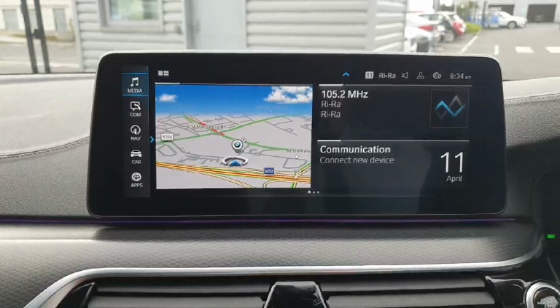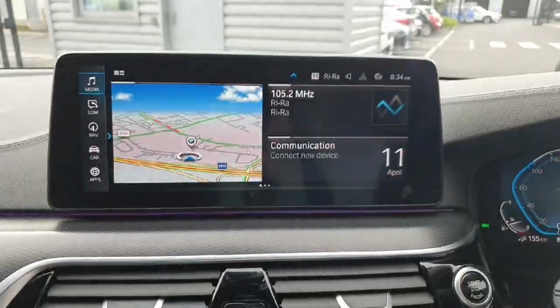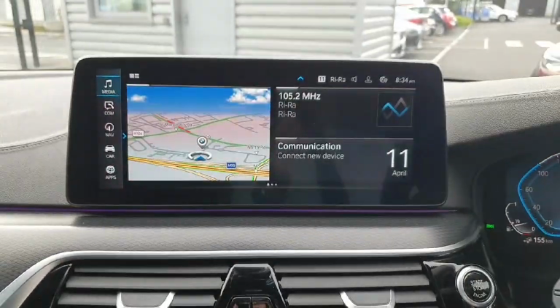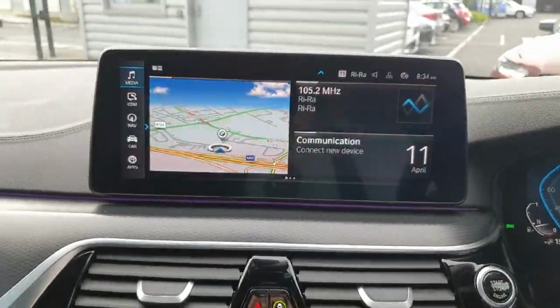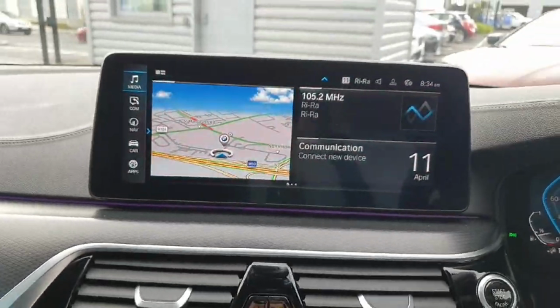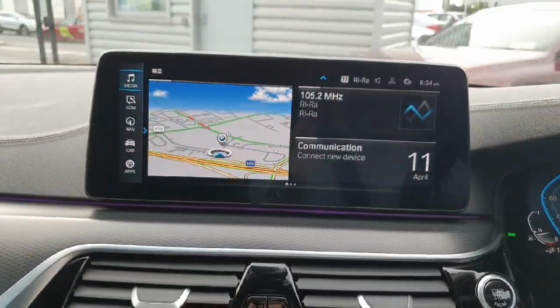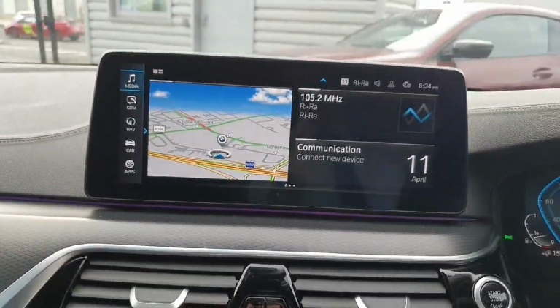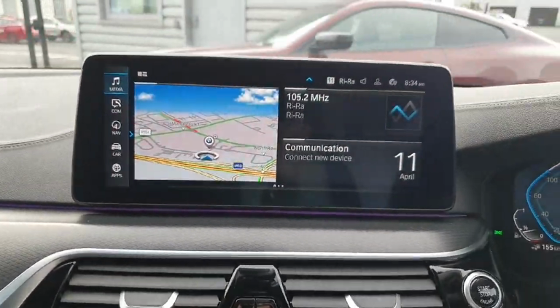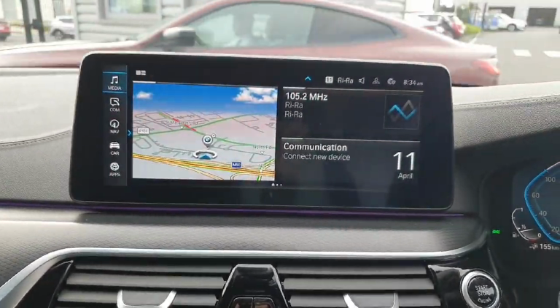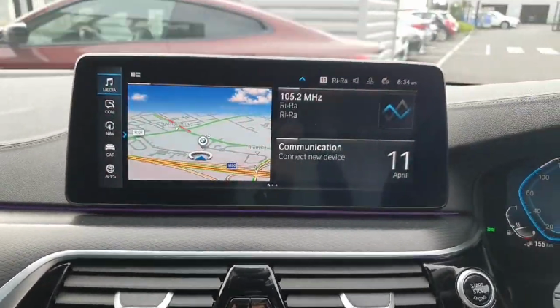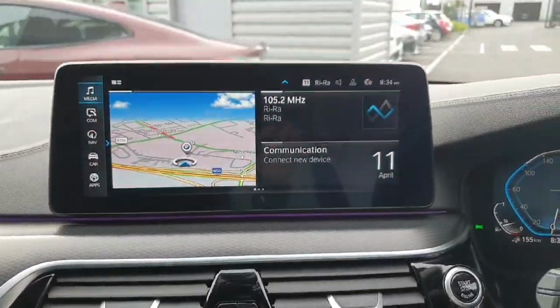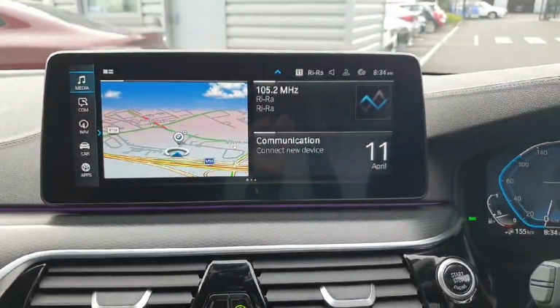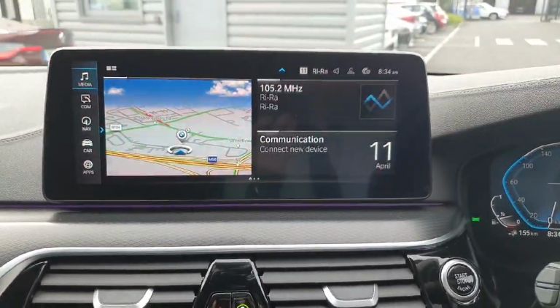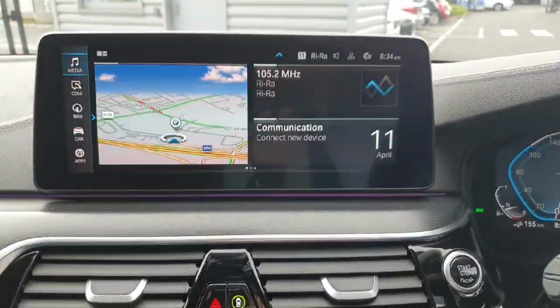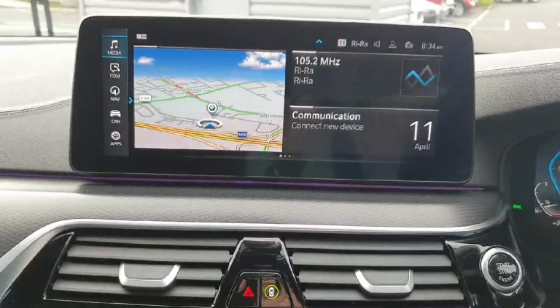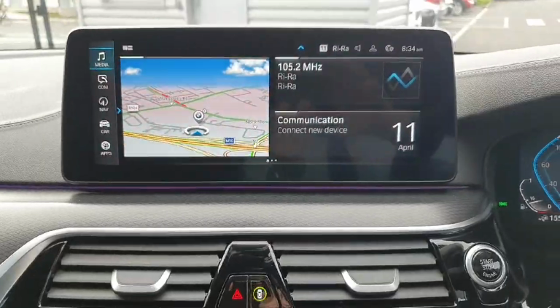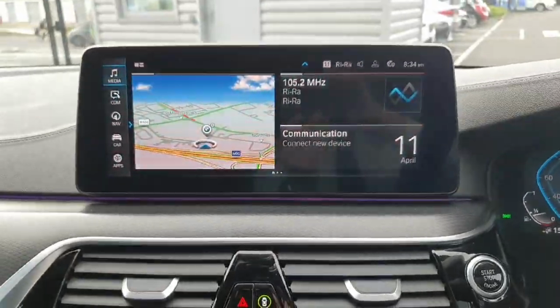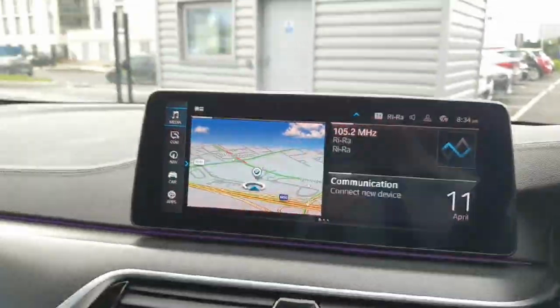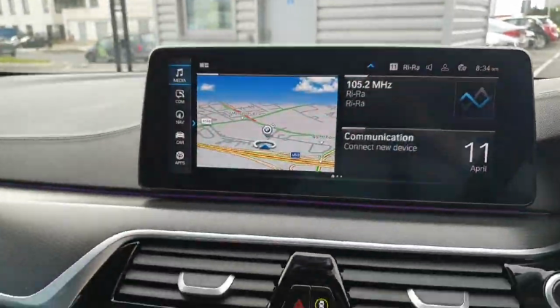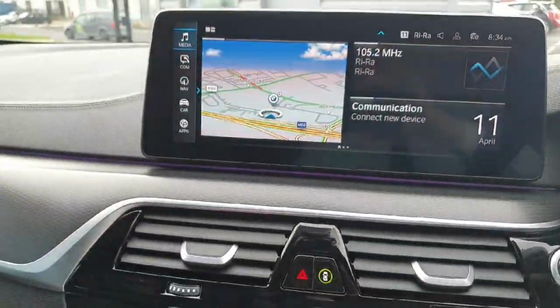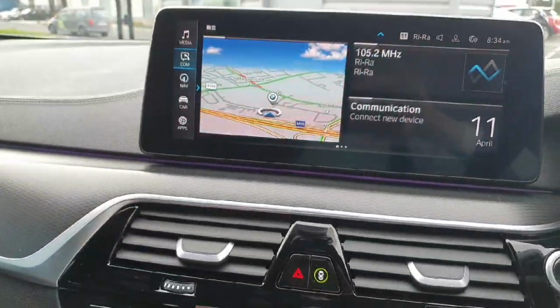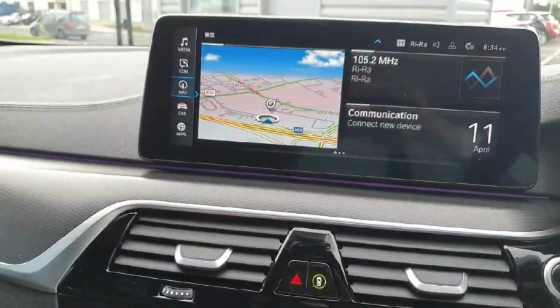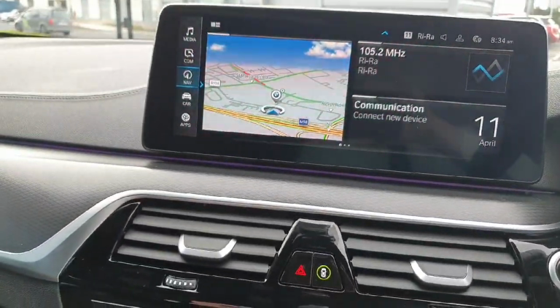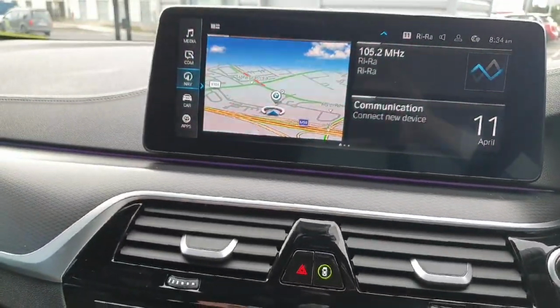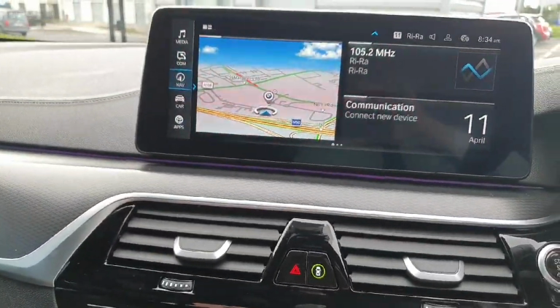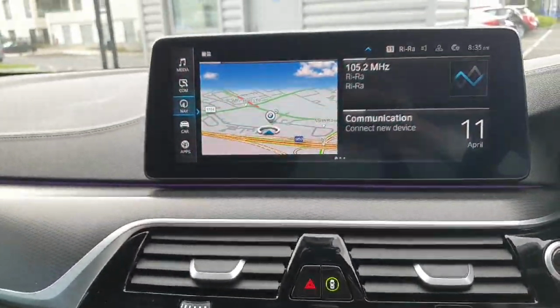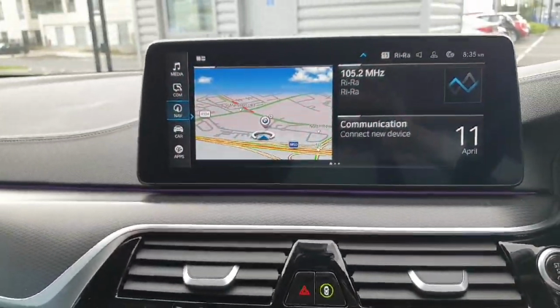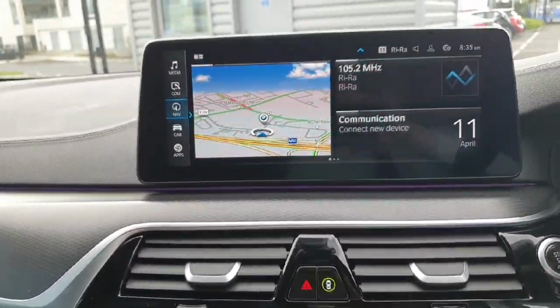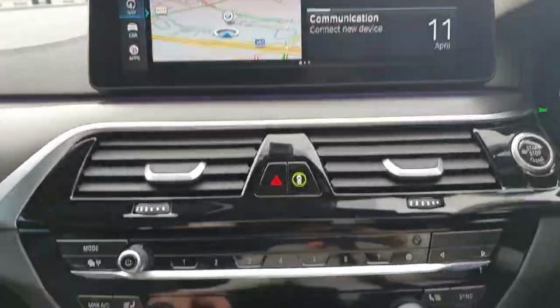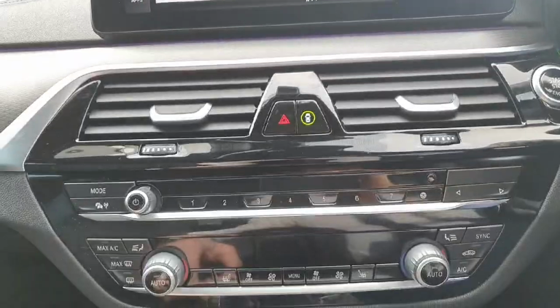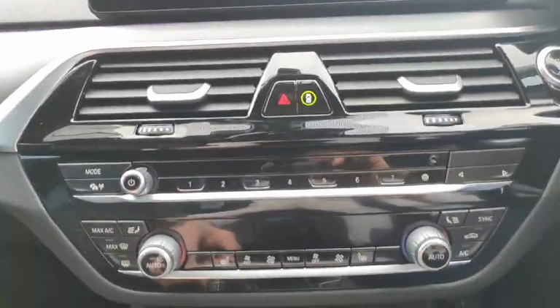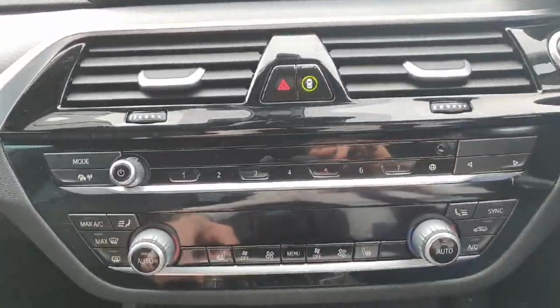Immediately we have our radio, Apple CarPlay and Android Auto as part of this vehicle. We also have the built-in BMW navigation system.